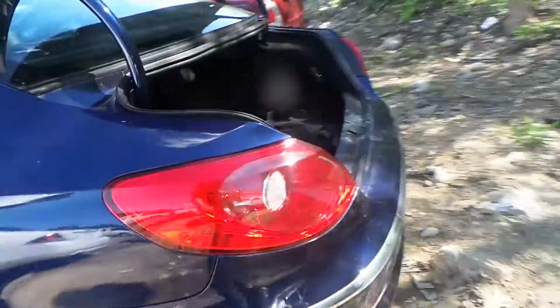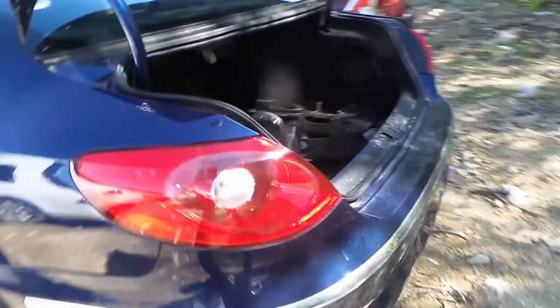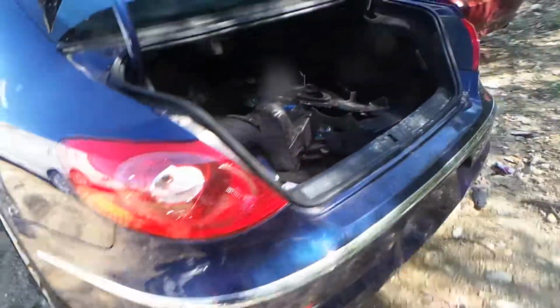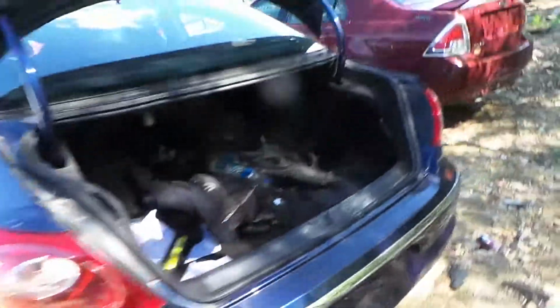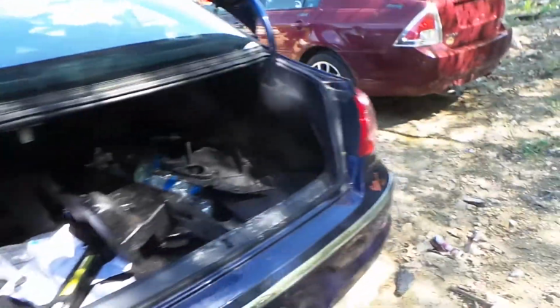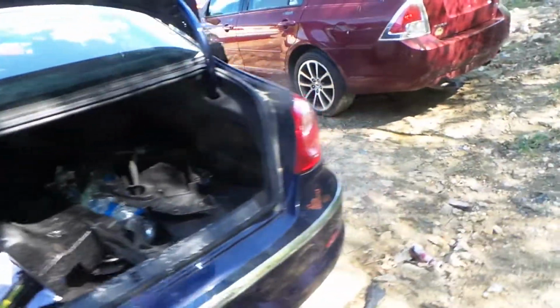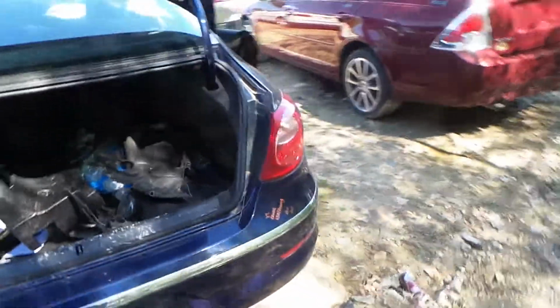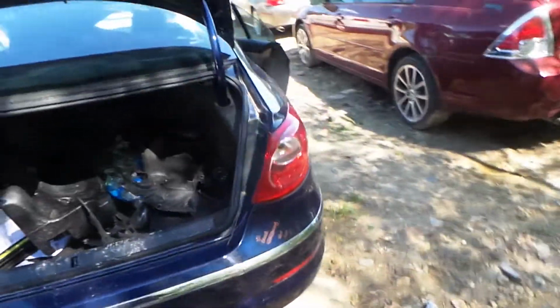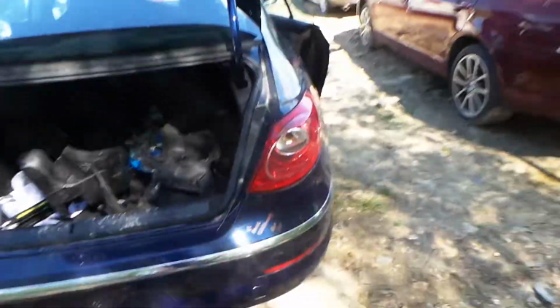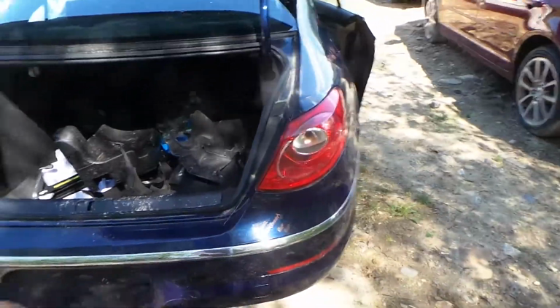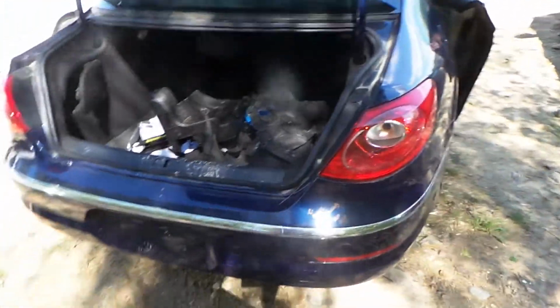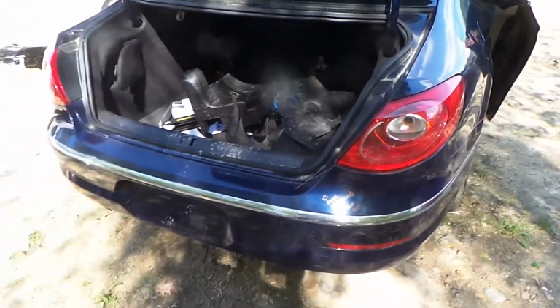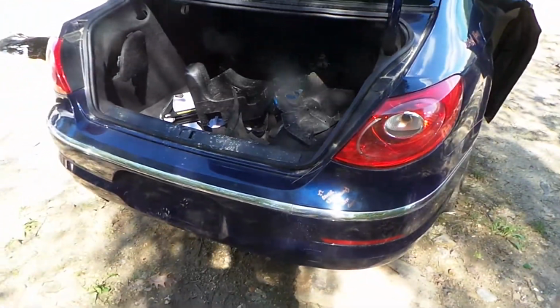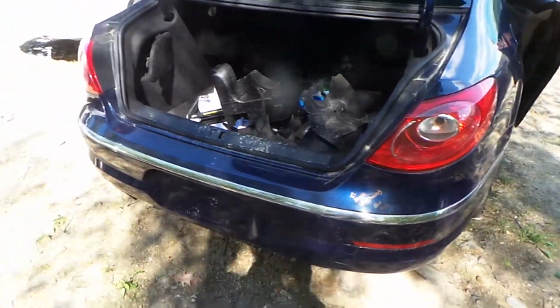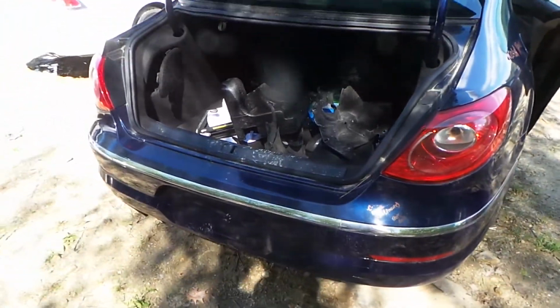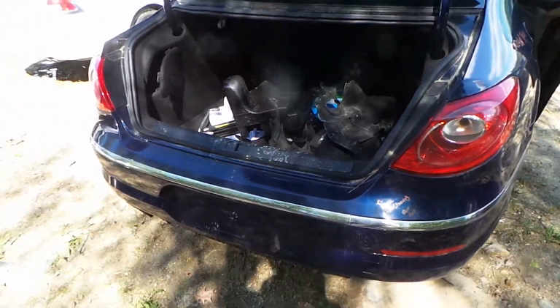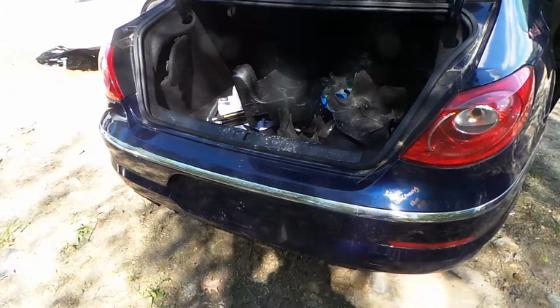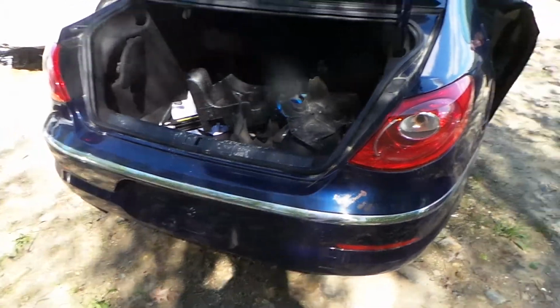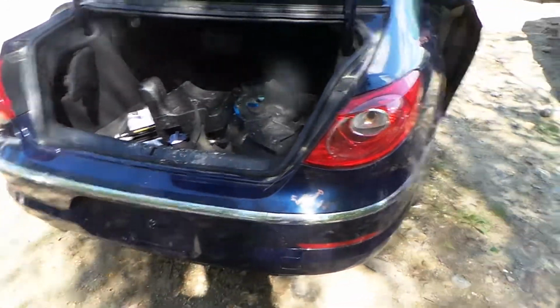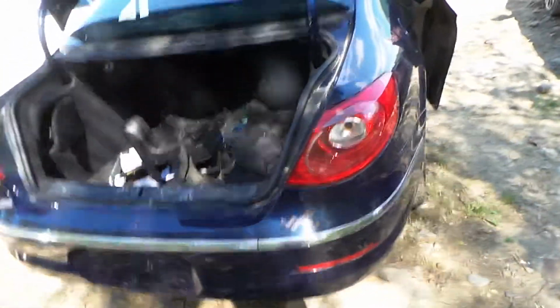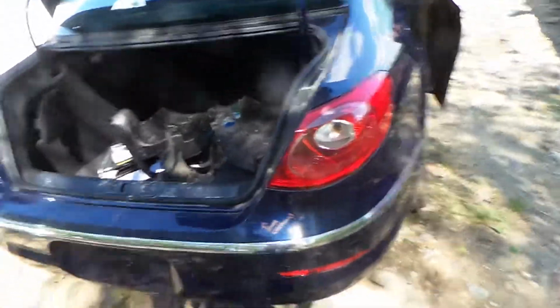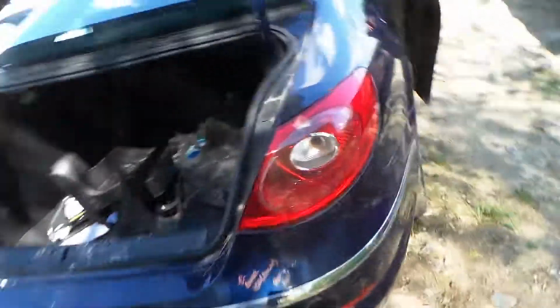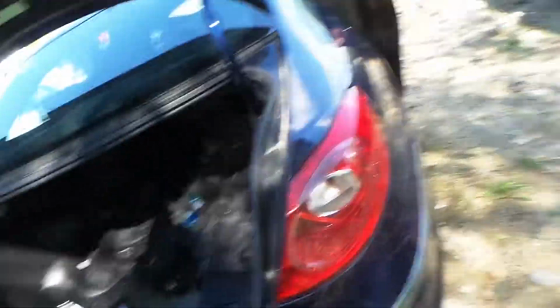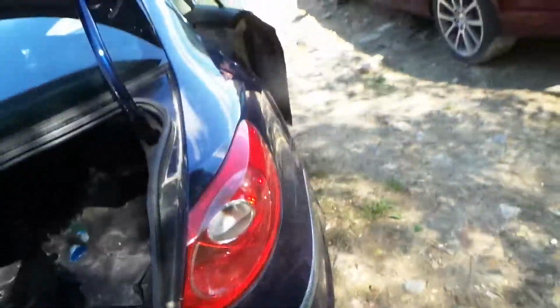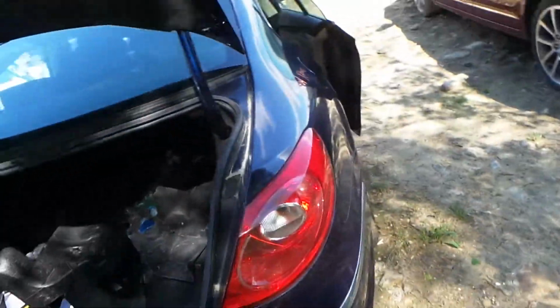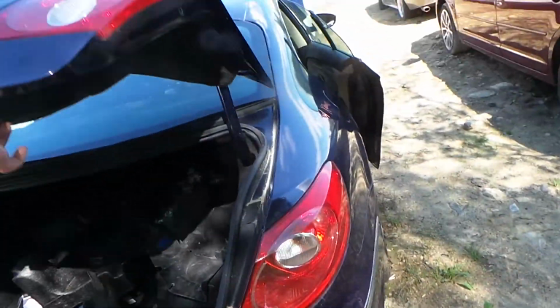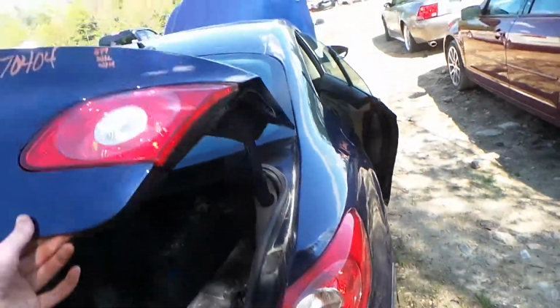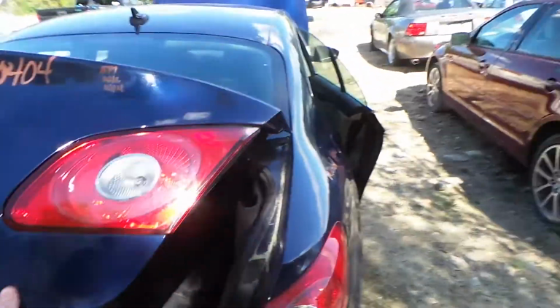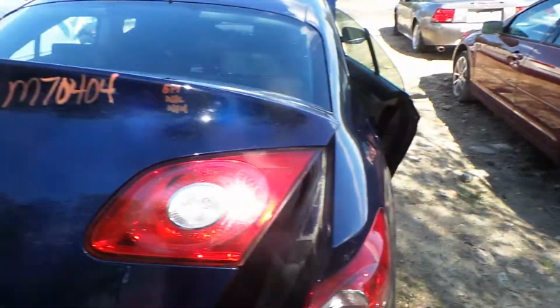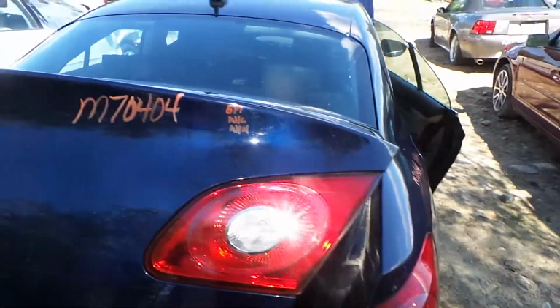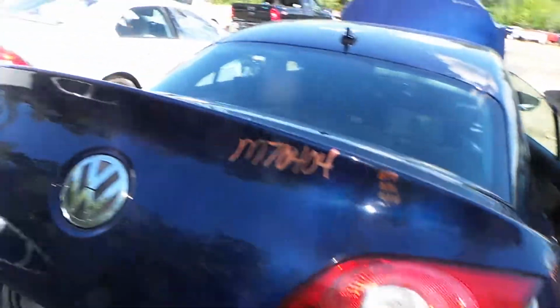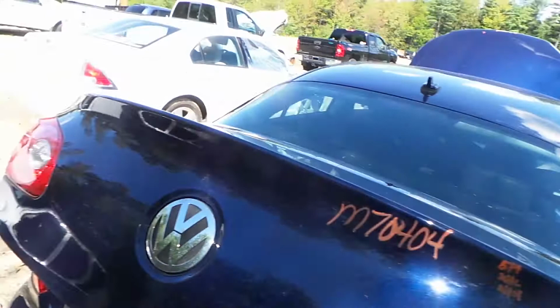We also have two good tail lights and a C grade rear bumper cover with just a small crack in the paint. The lid is also insurance quality.